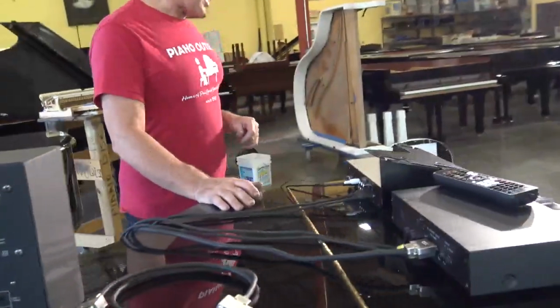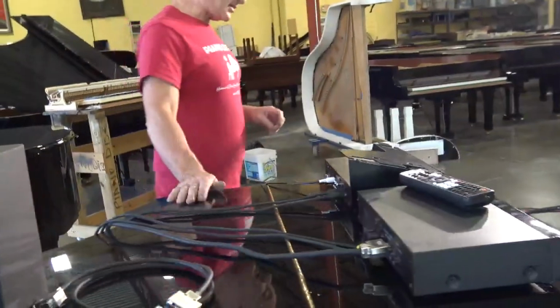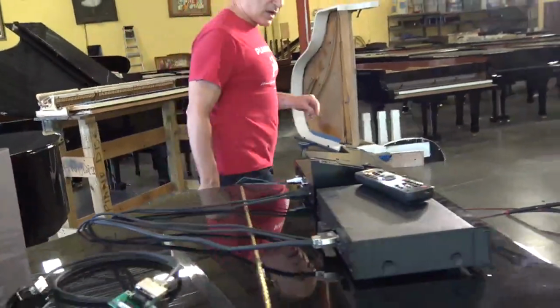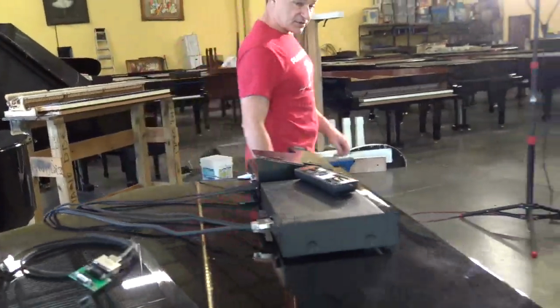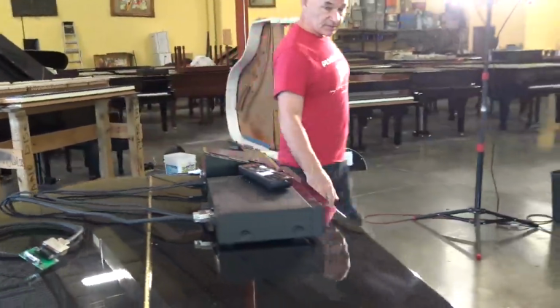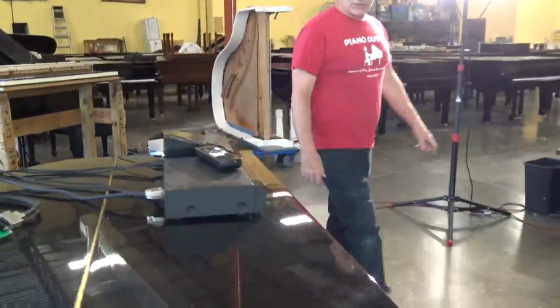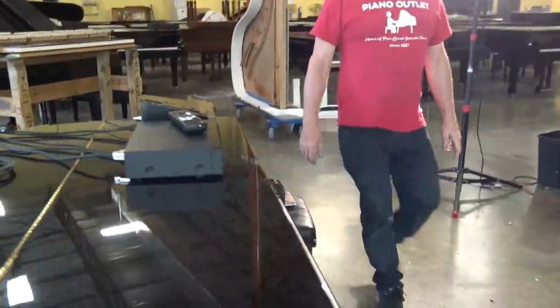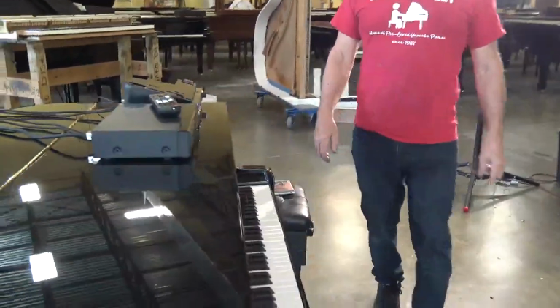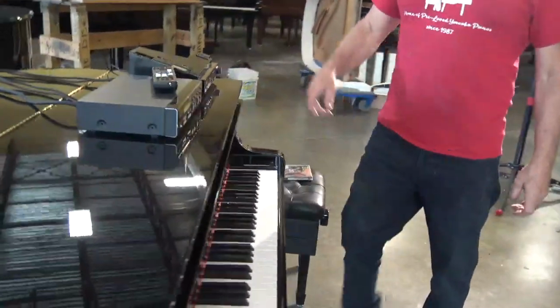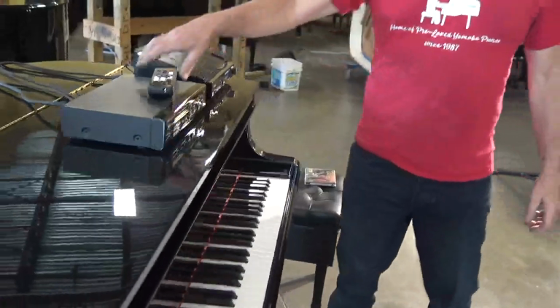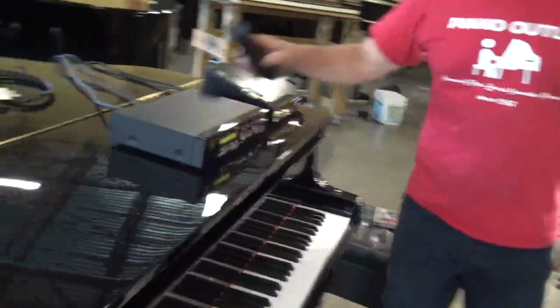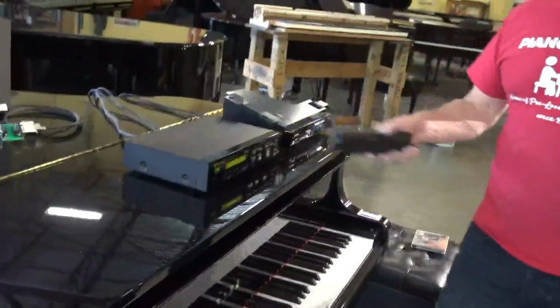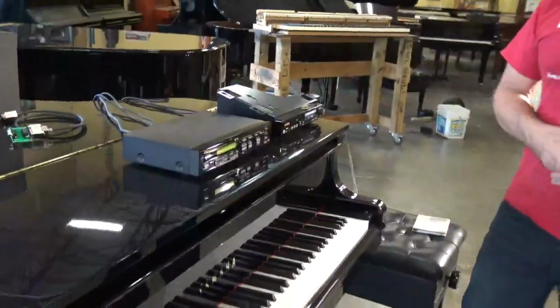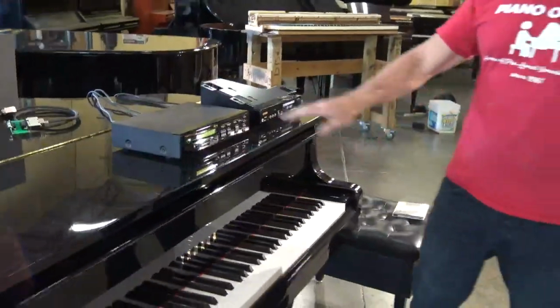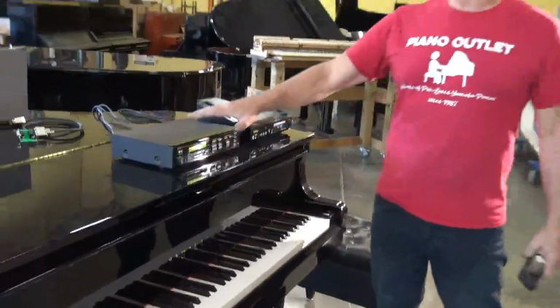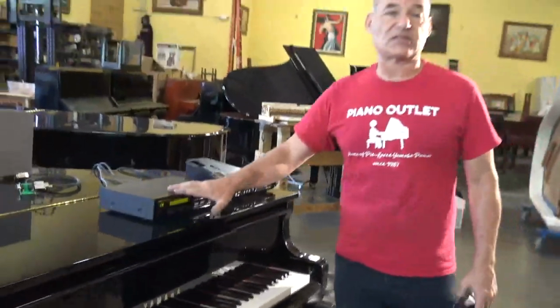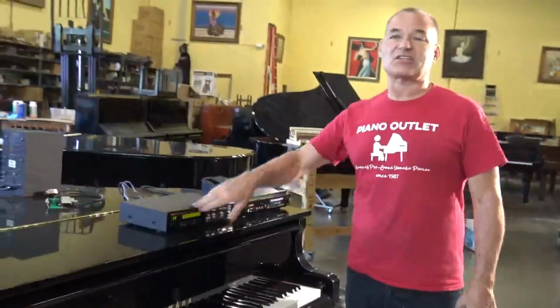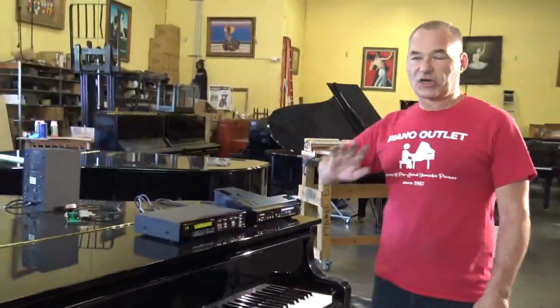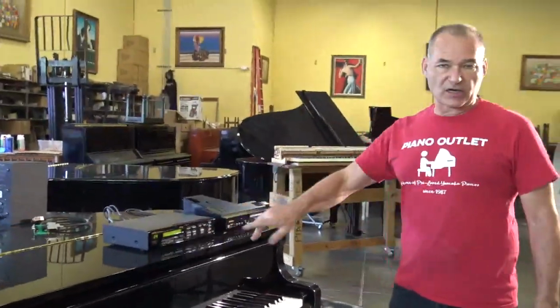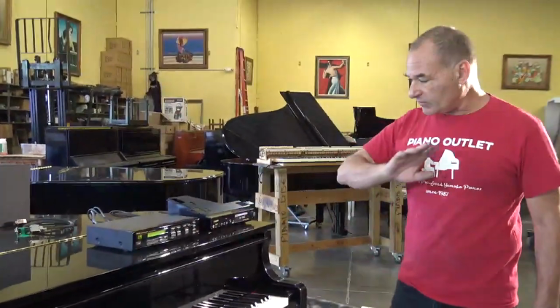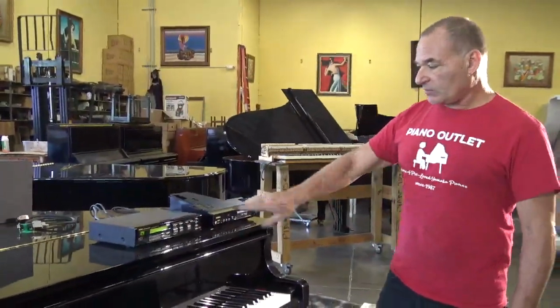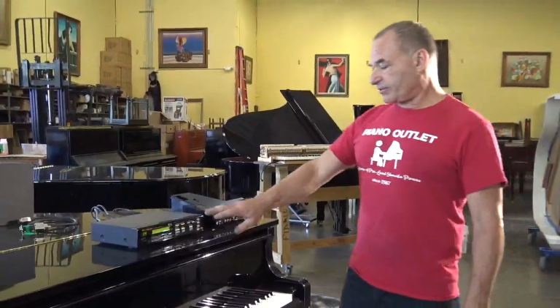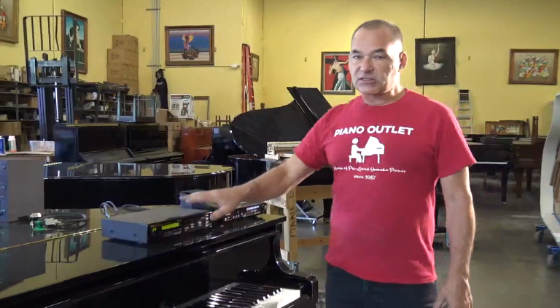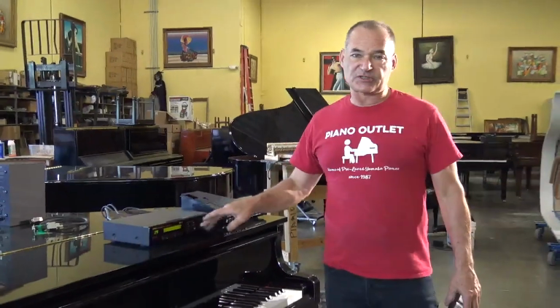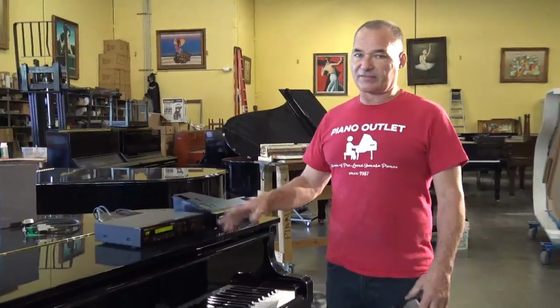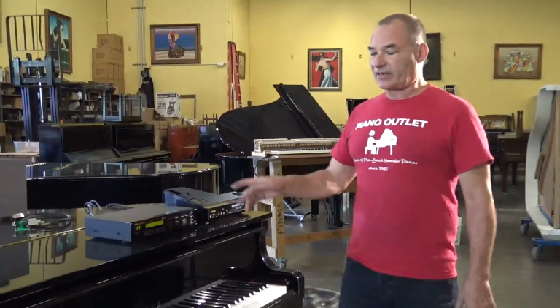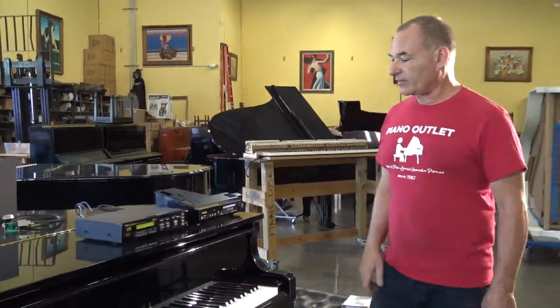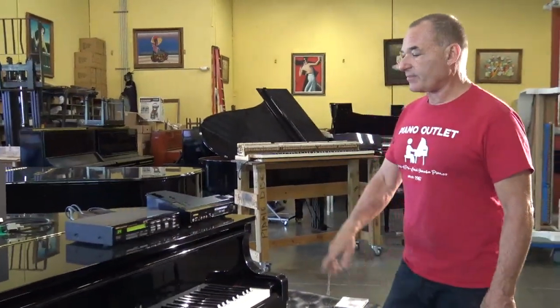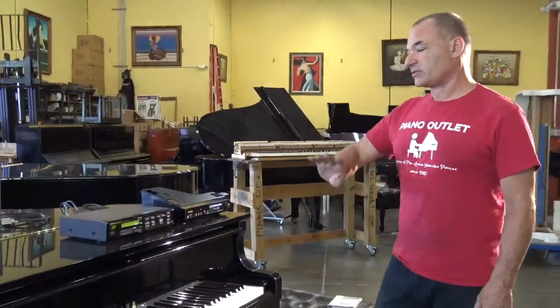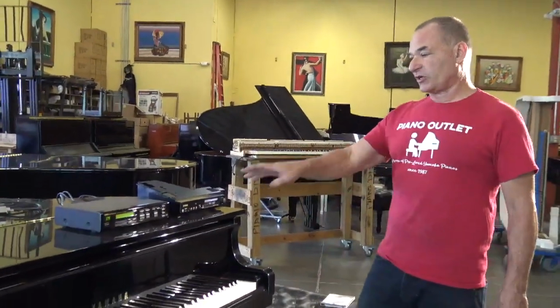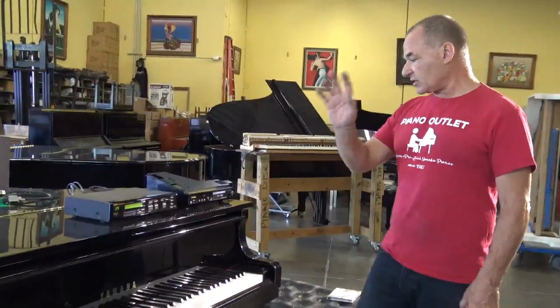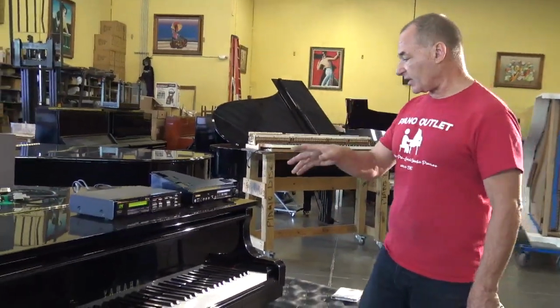Now the next thing you have to do is turn both units on. As you see, this one is on. Usually you don't have to do anything to the older unit other than just turn it on — you don't have to press any switches or anything. Just turn it on and it's going to be fine.